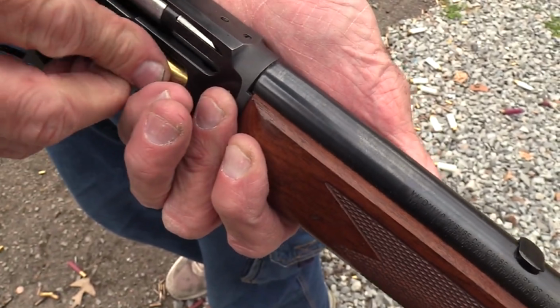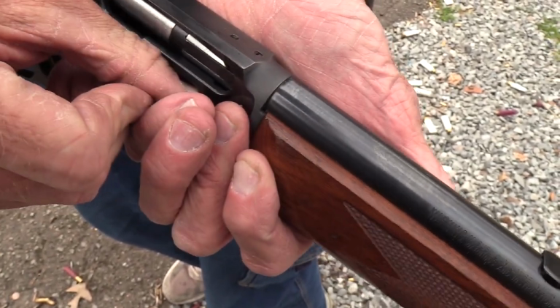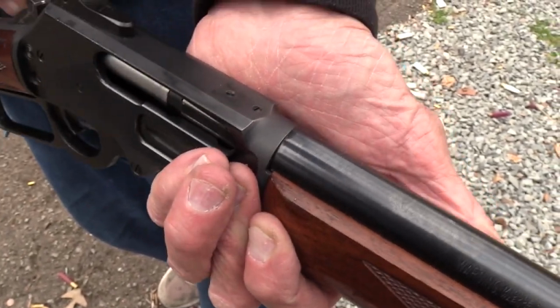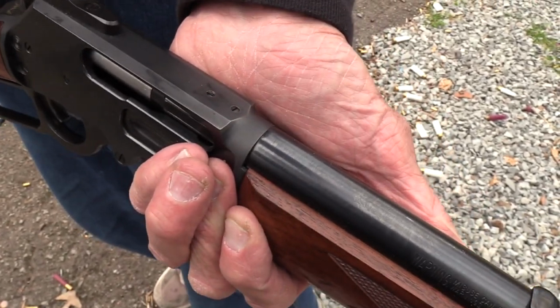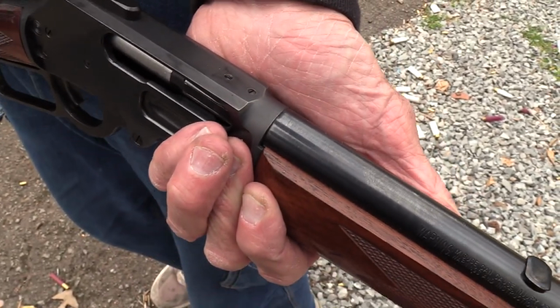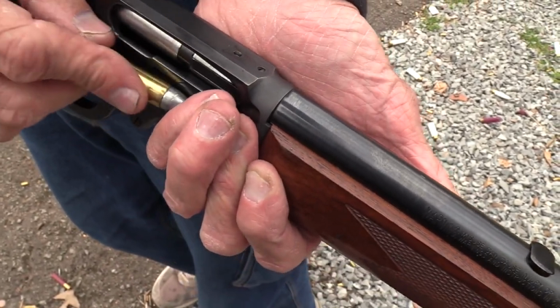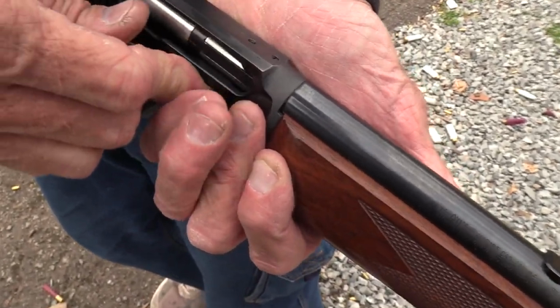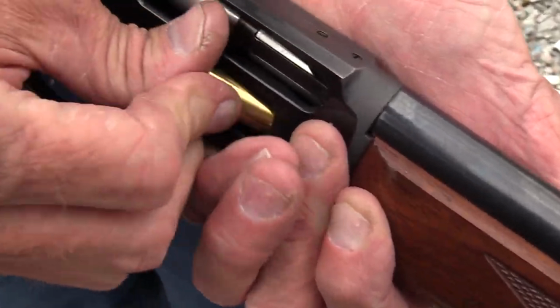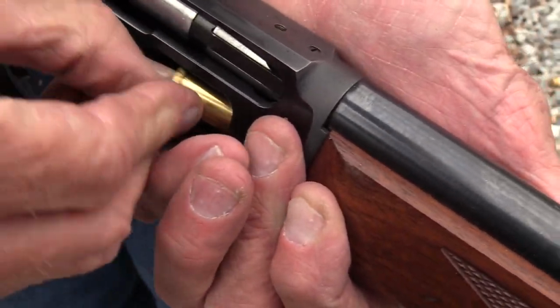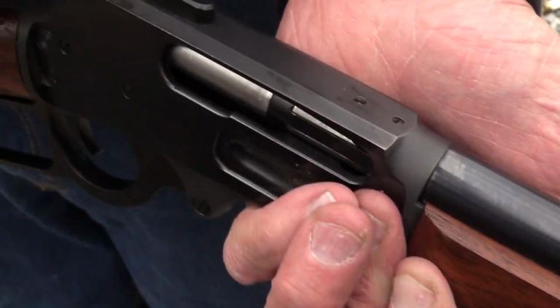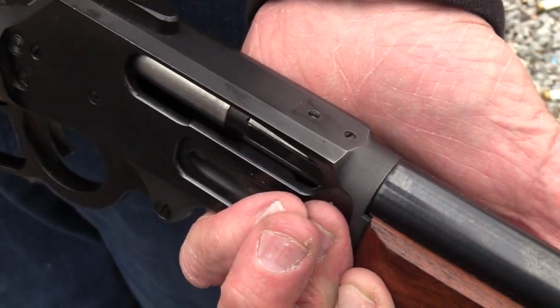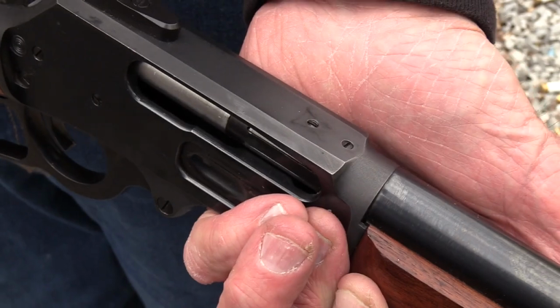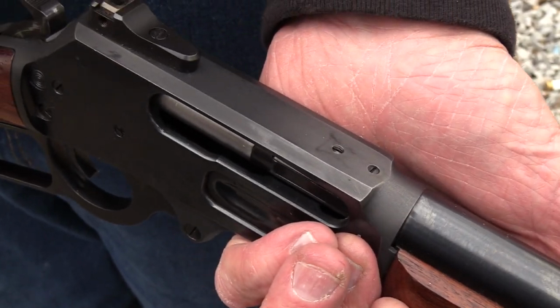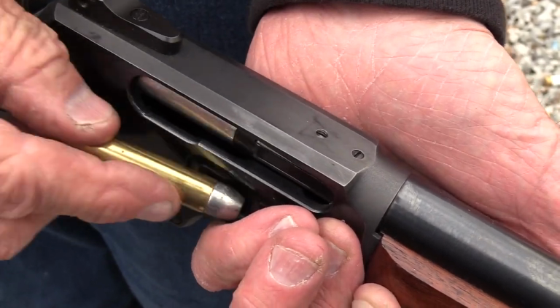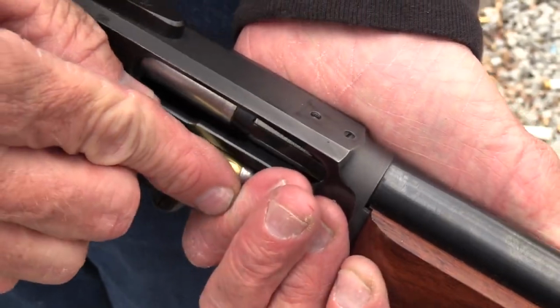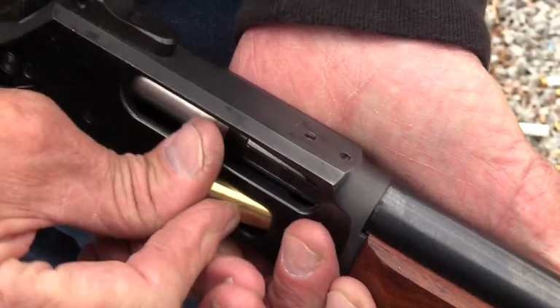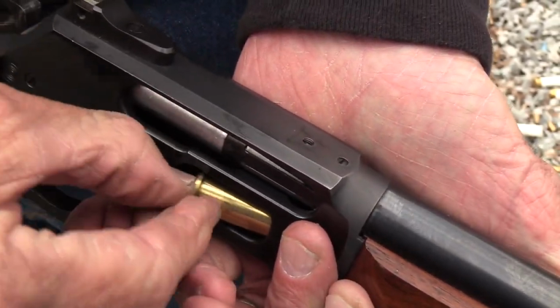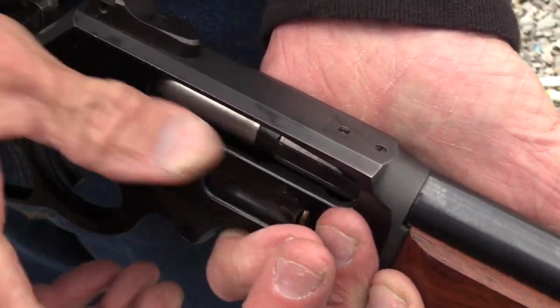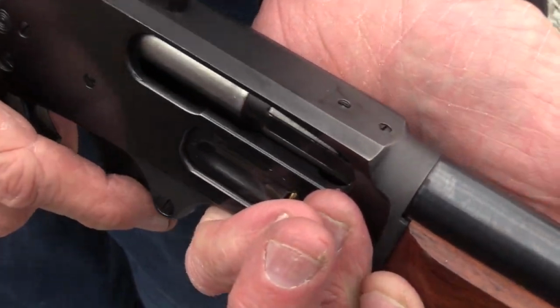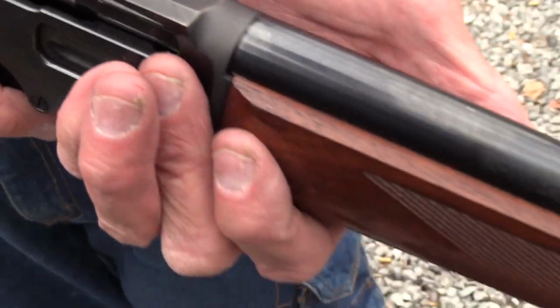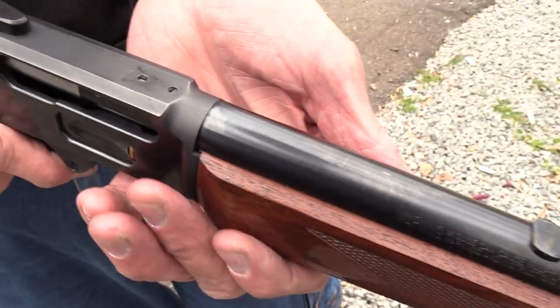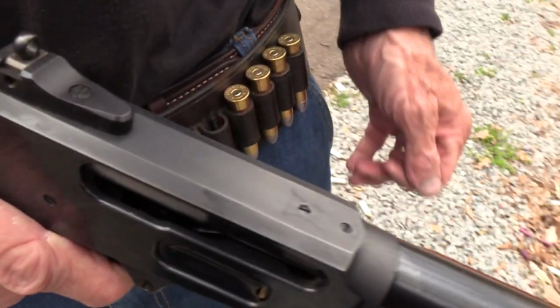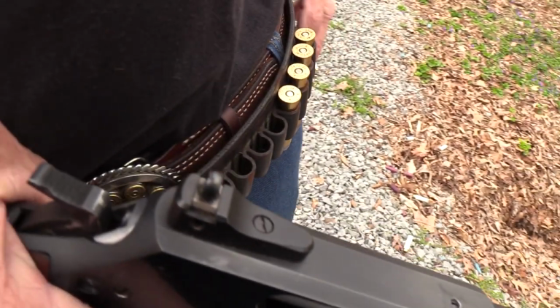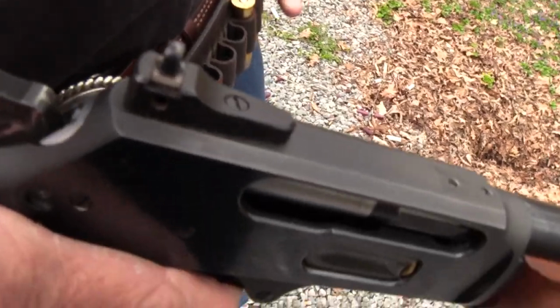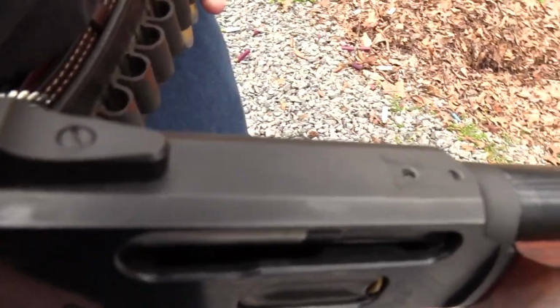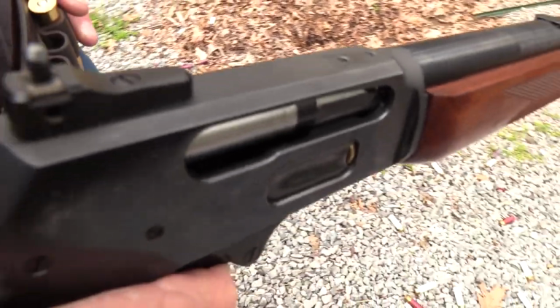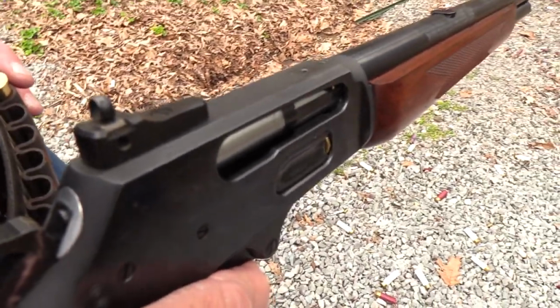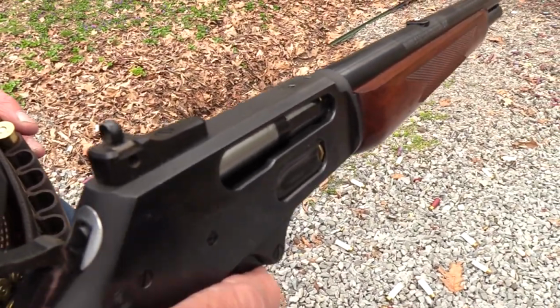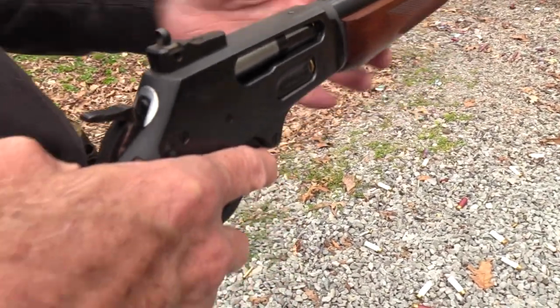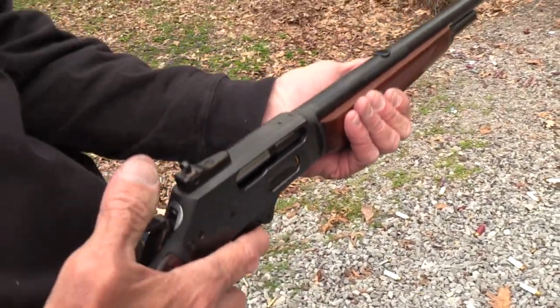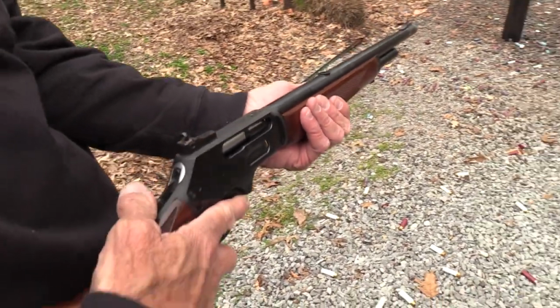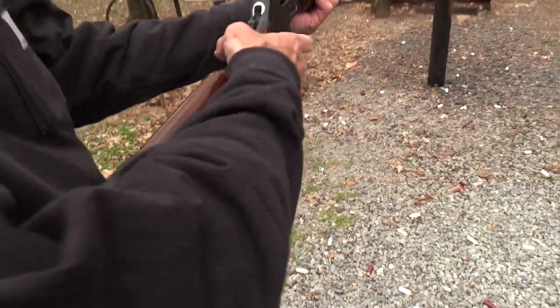Too much shooting — I shouldn't be doing this much shooting. Of course, I only do it for you all. I don't really want to do it, you know — I just make myself. All right, let's take out that pig in the middle of the field.